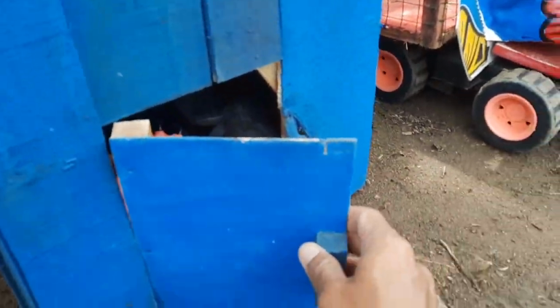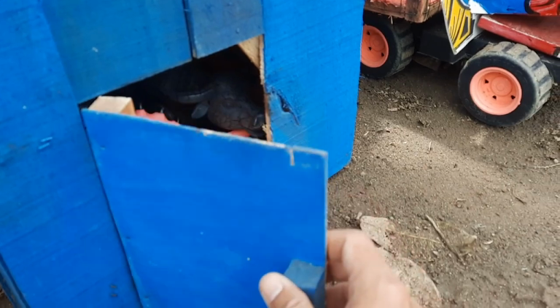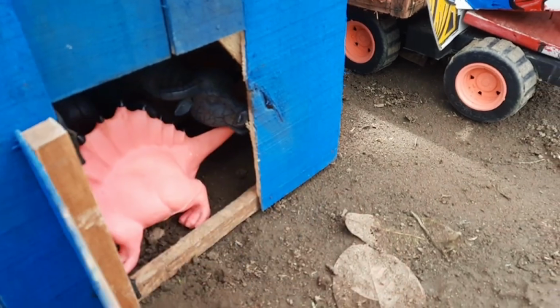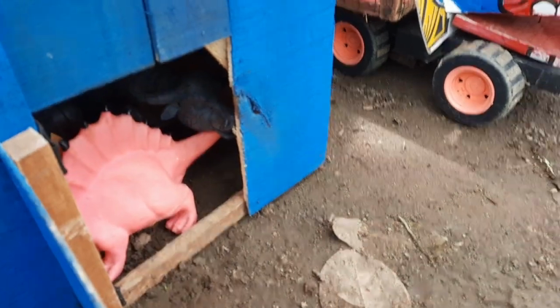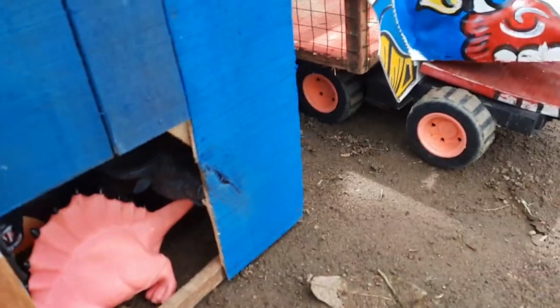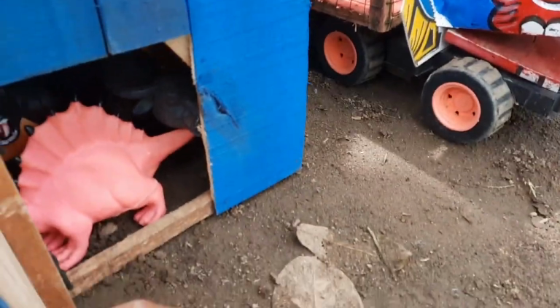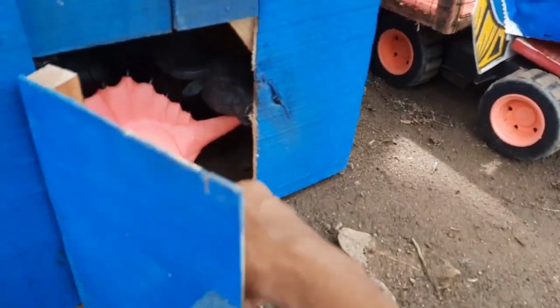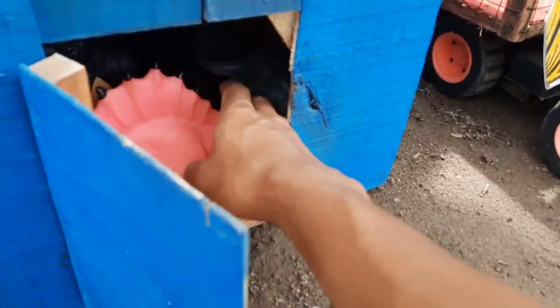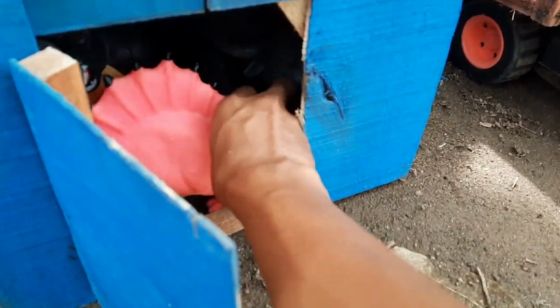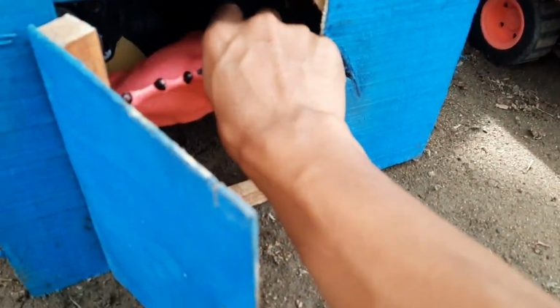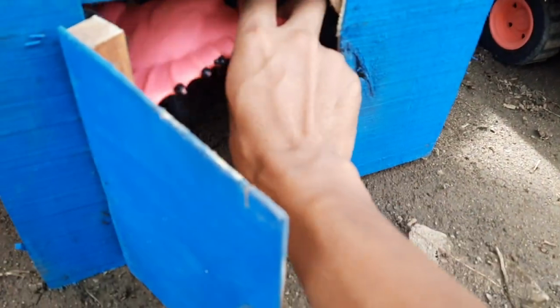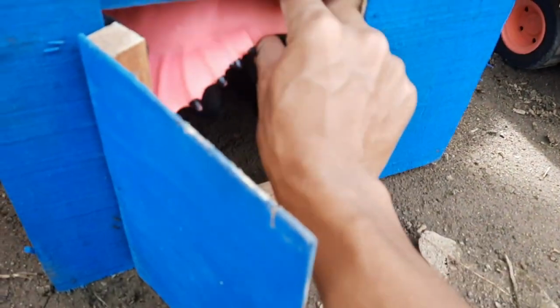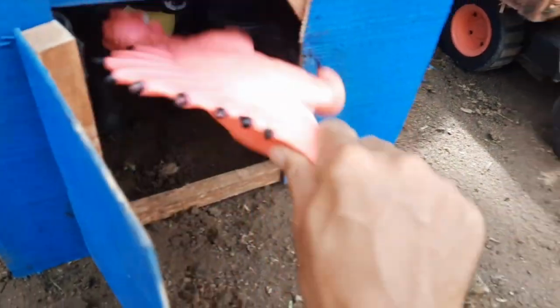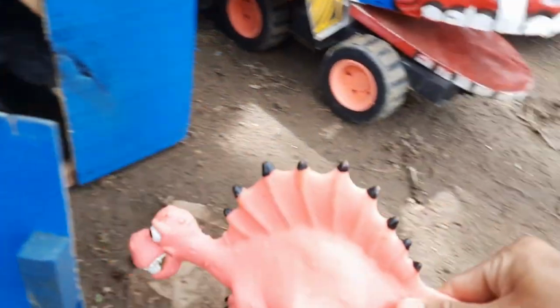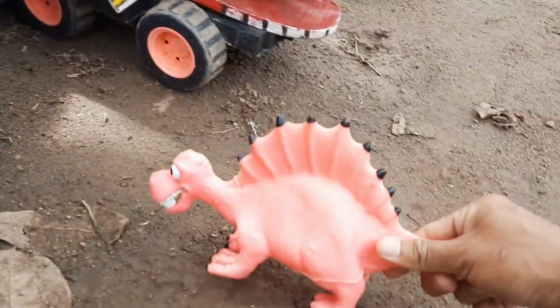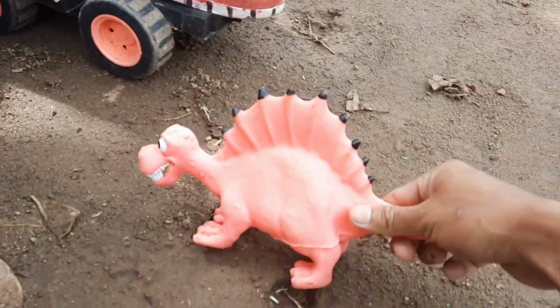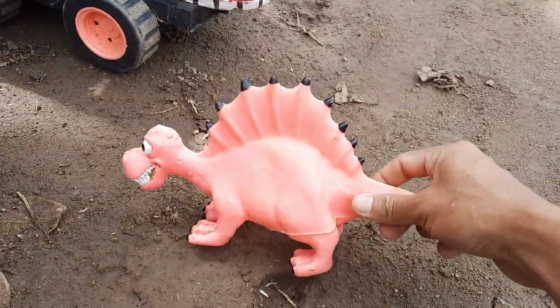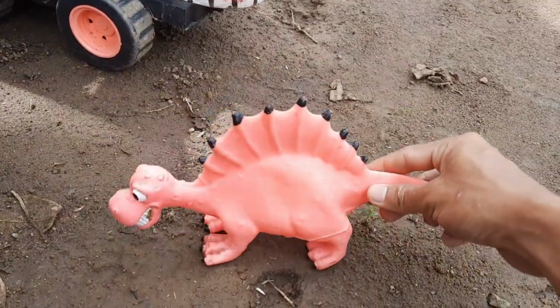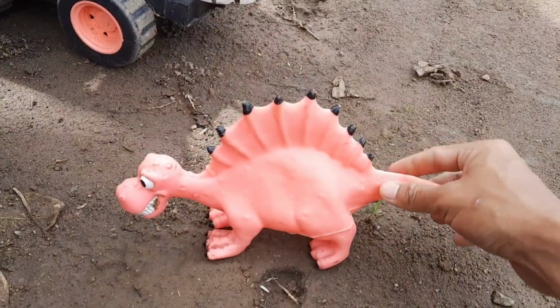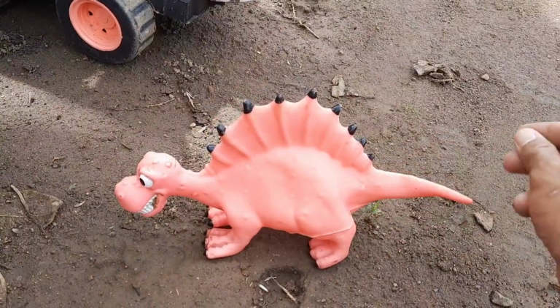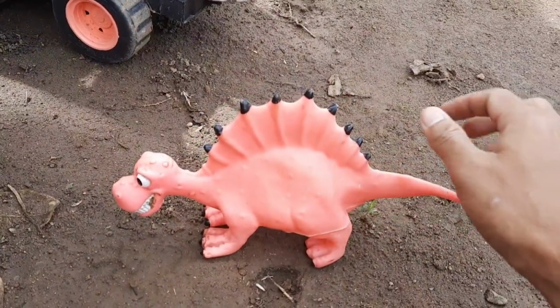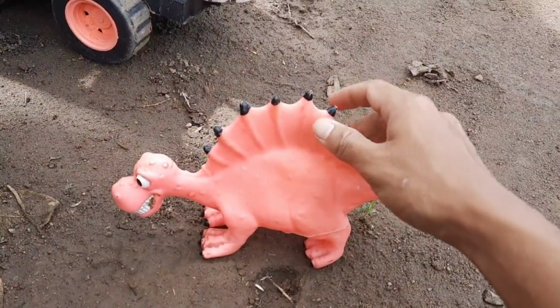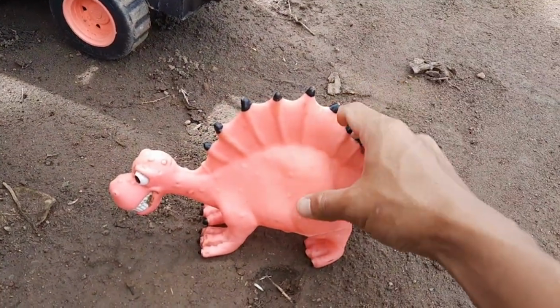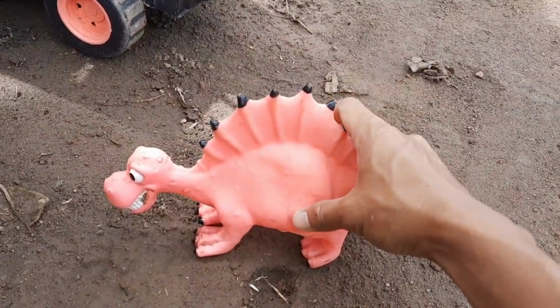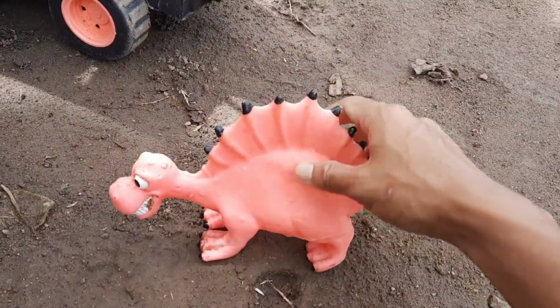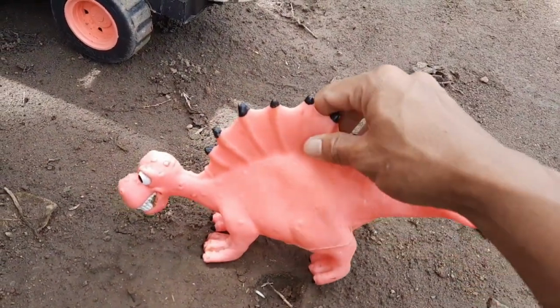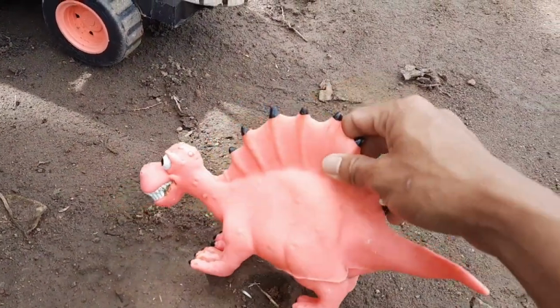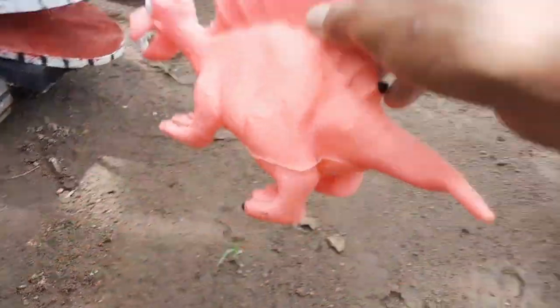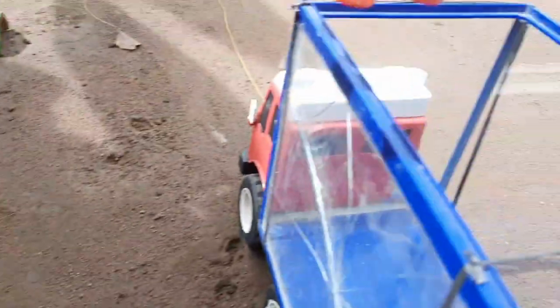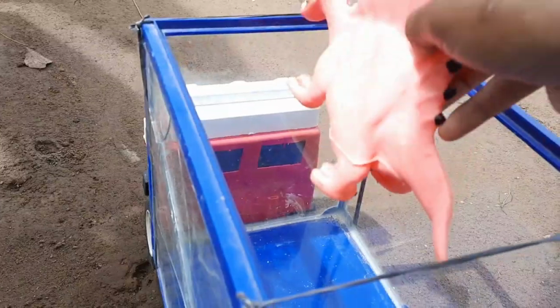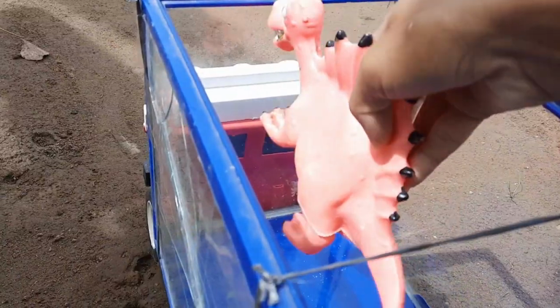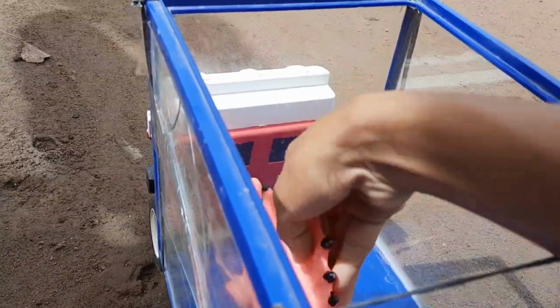Ini rumah berwarna biru. Ternyata ada si dinosaurus. Ini ada si Spinosaurus, teman-teman.